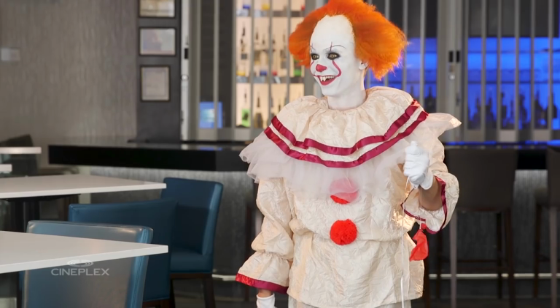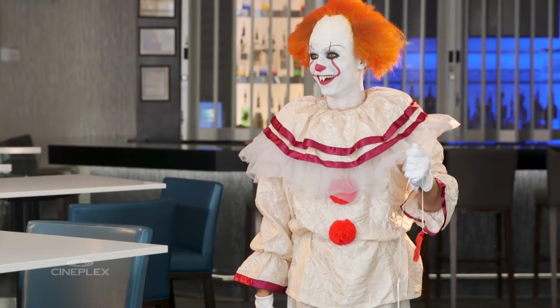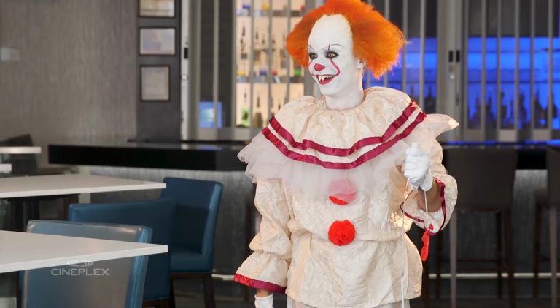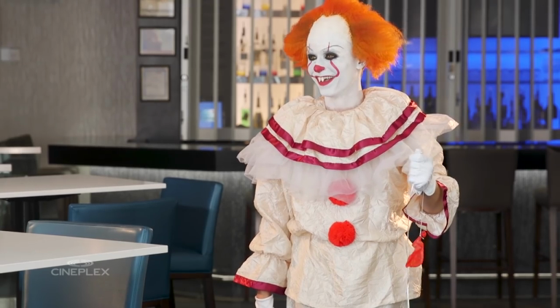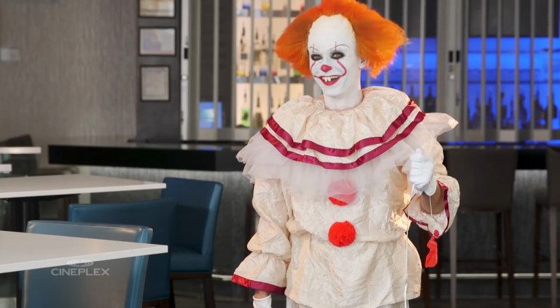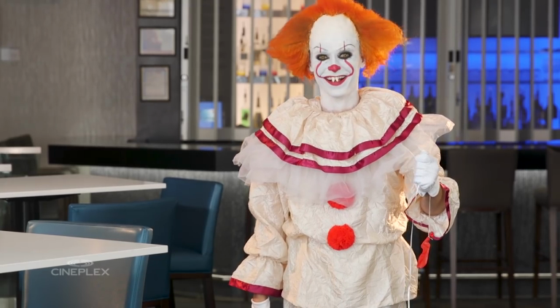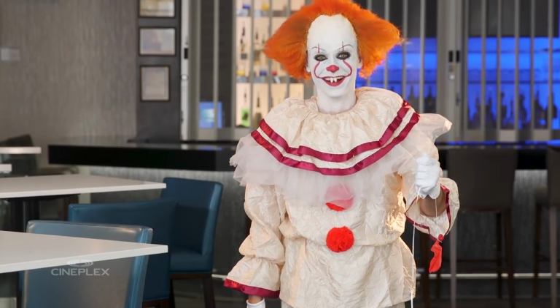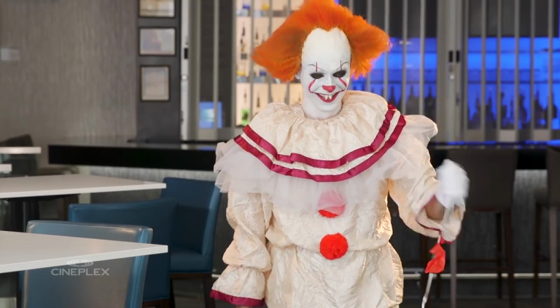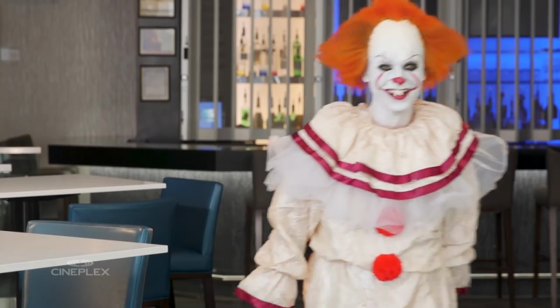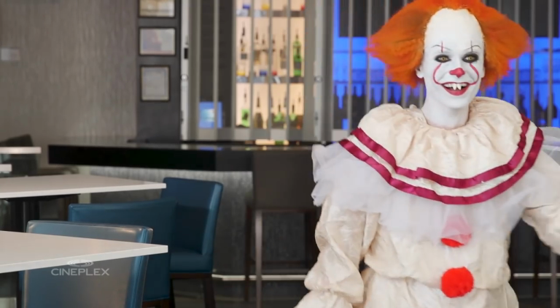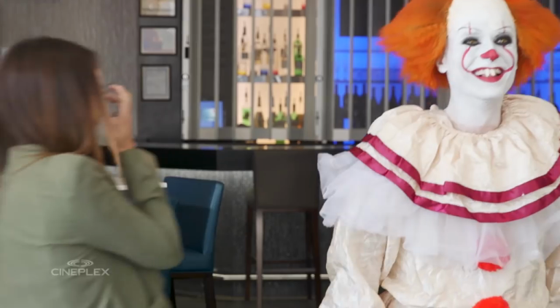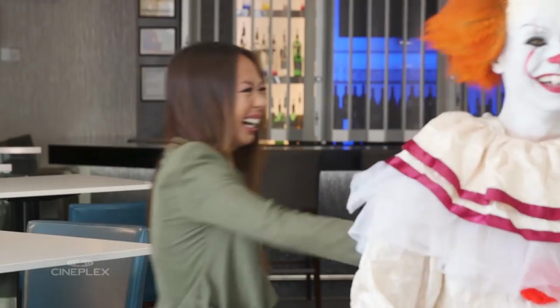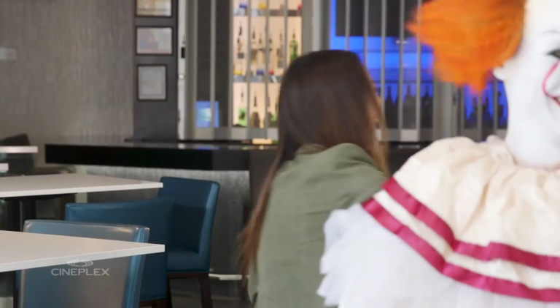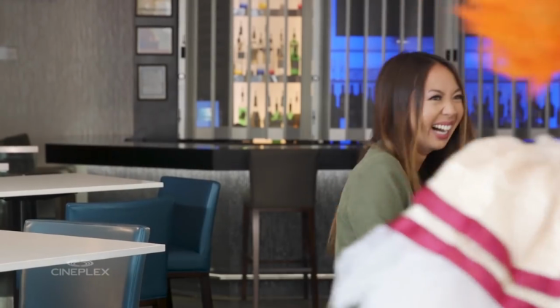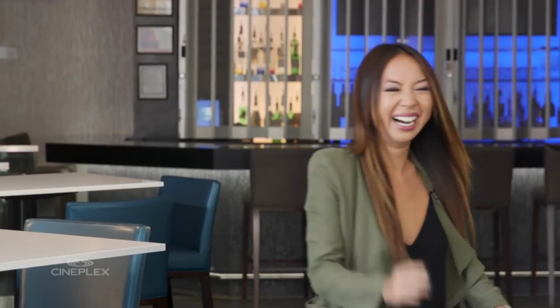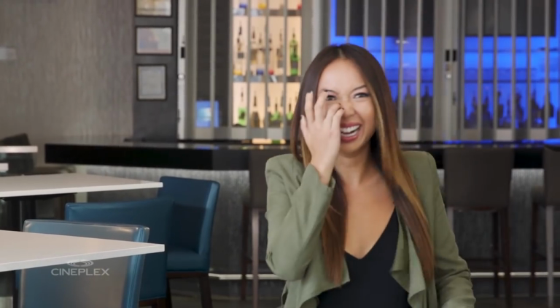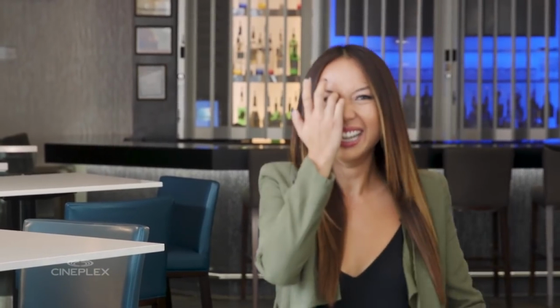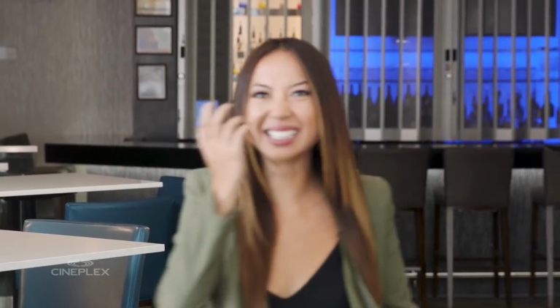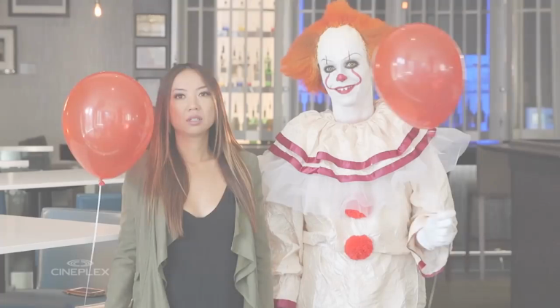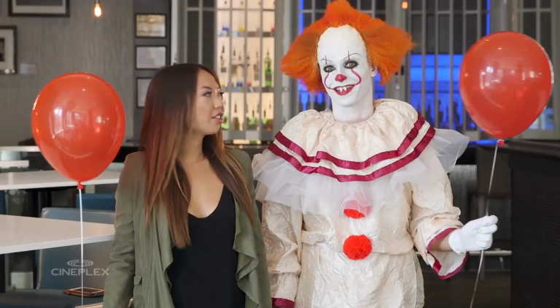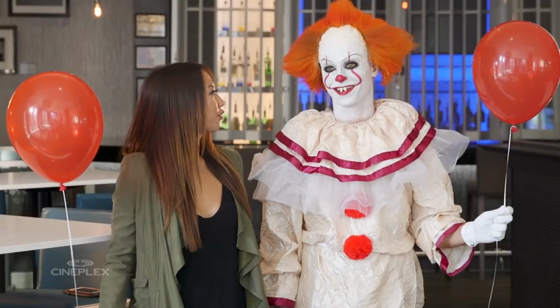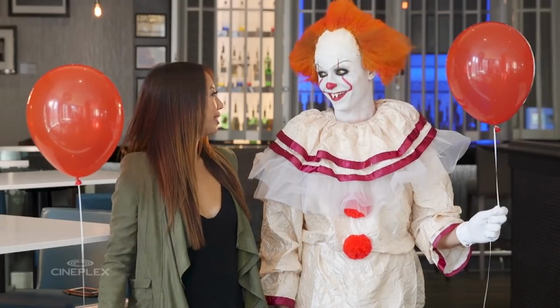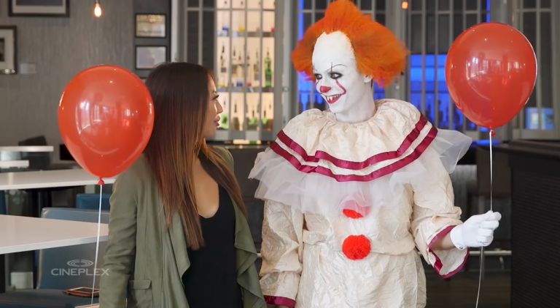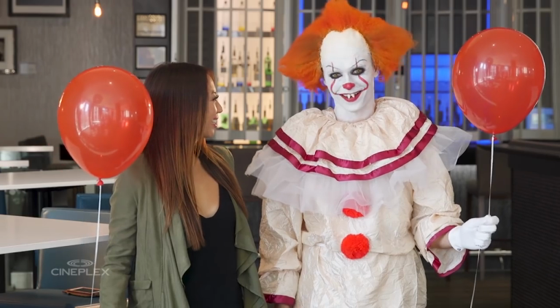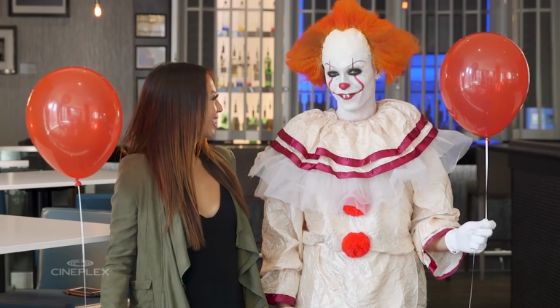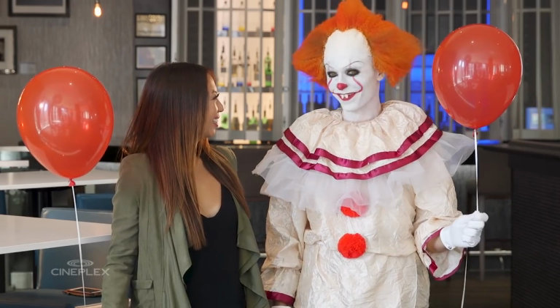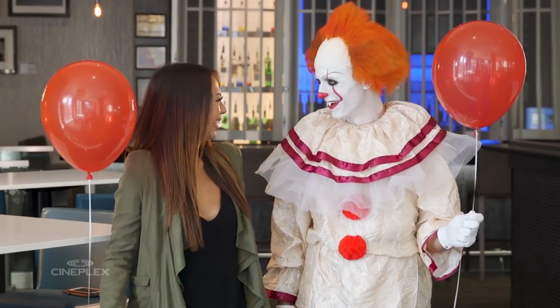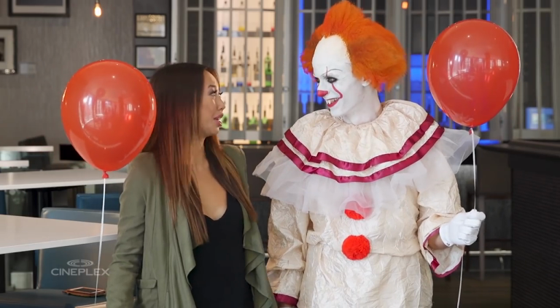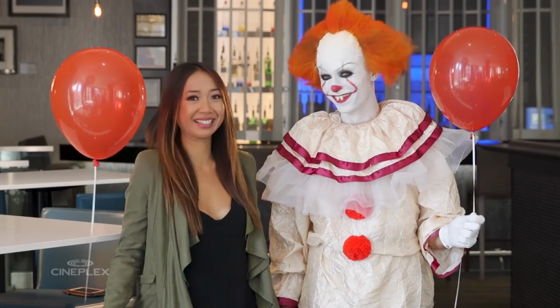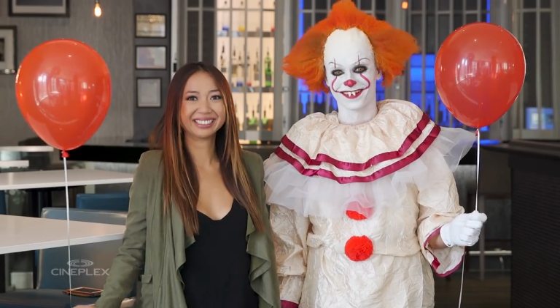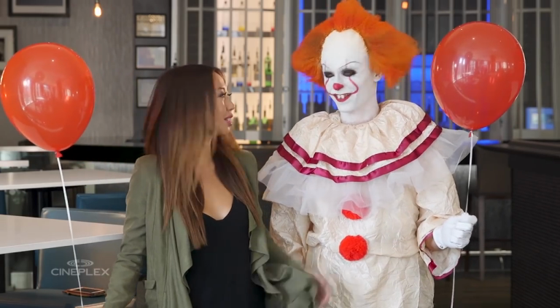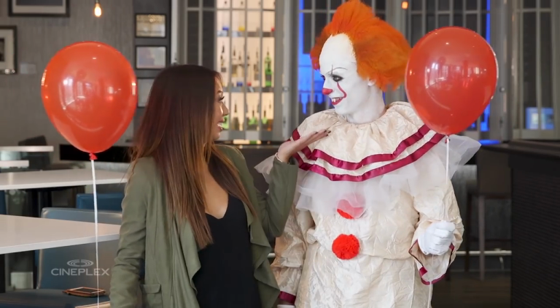Oh my god! Who is this? Is that Tanner? I don't care. I don't care. Tanner, thanks for freaking me out. No problem. I was not expecting that. I was not expecting this.